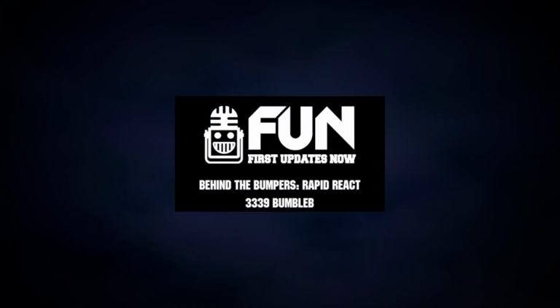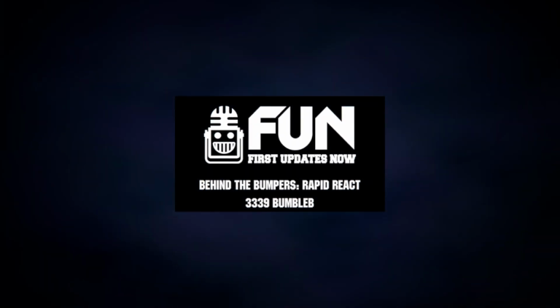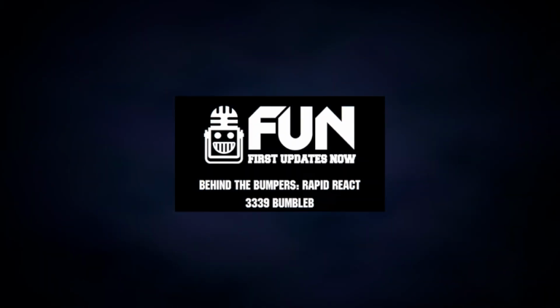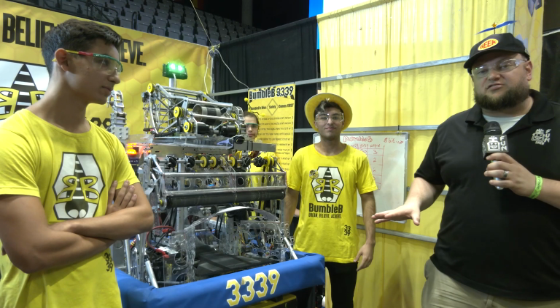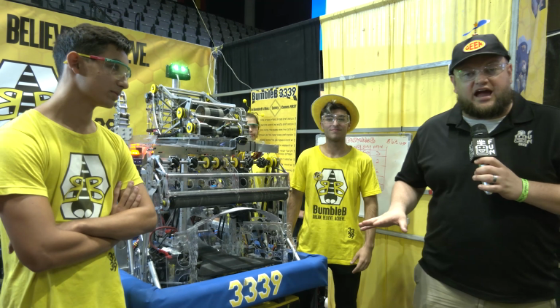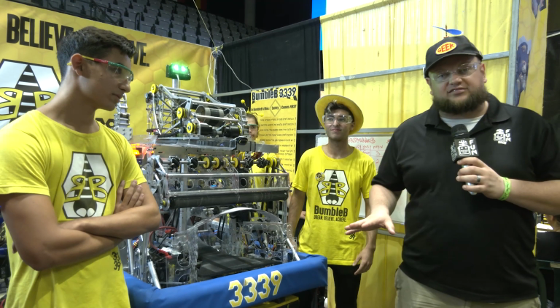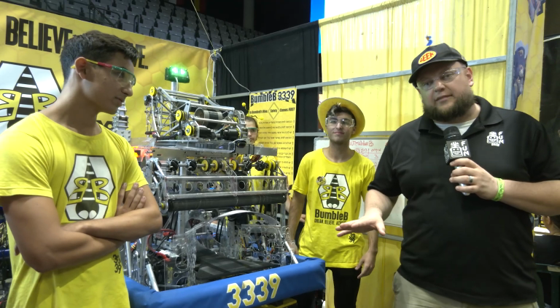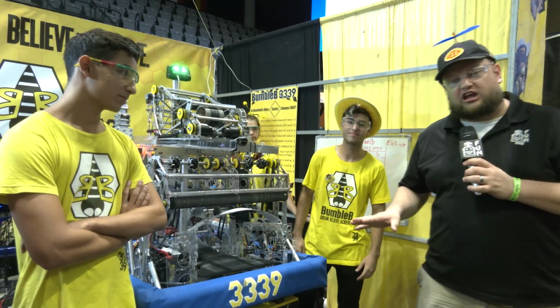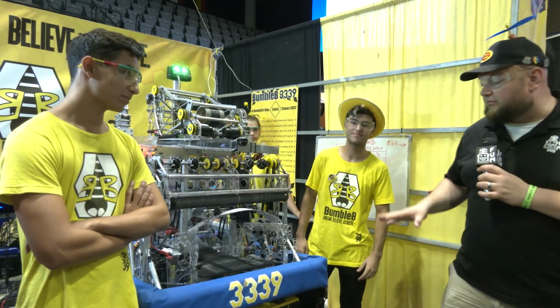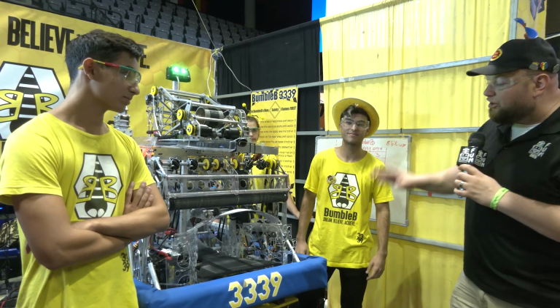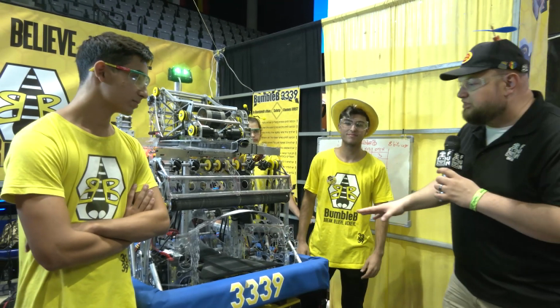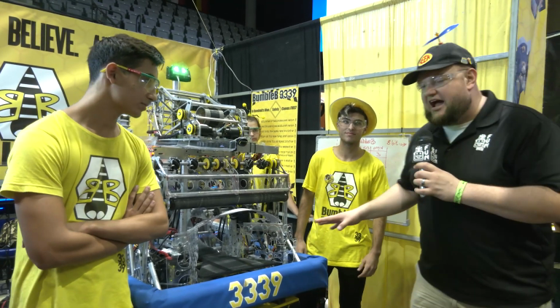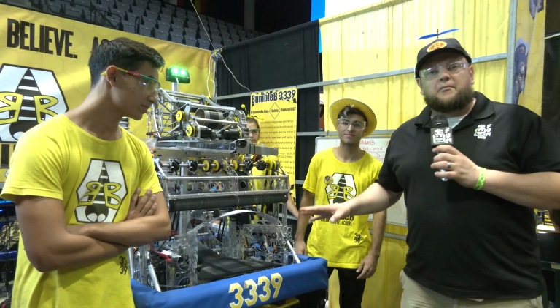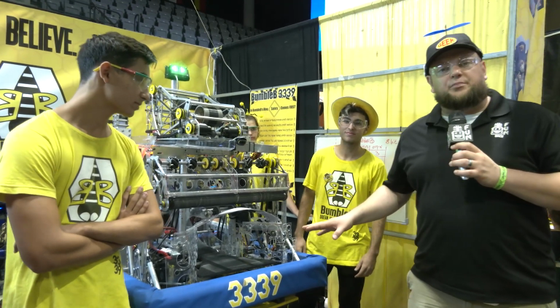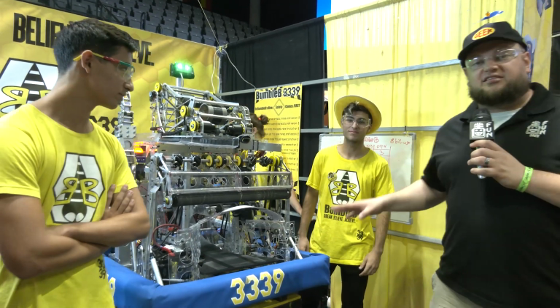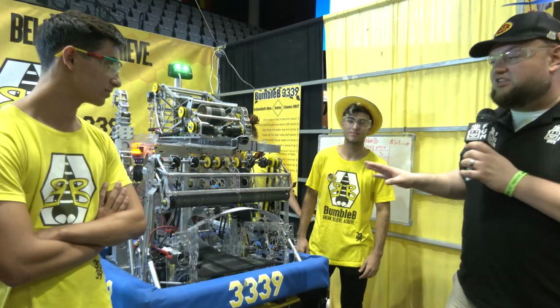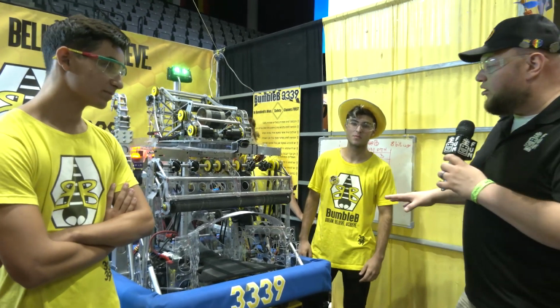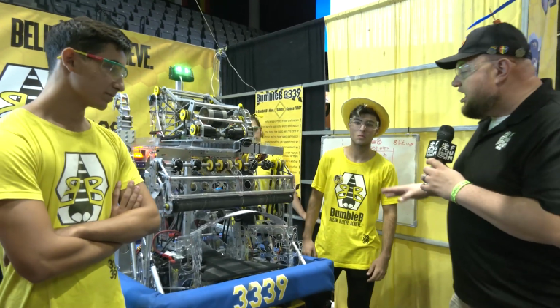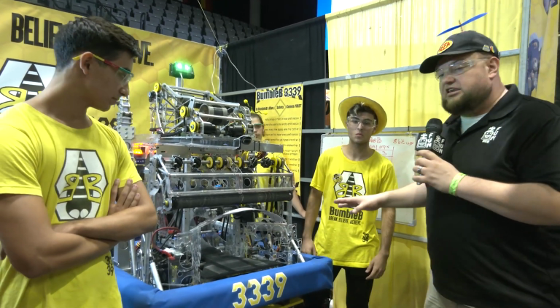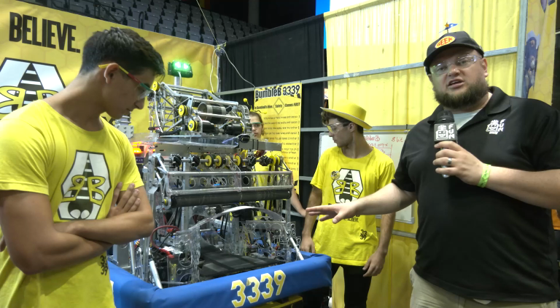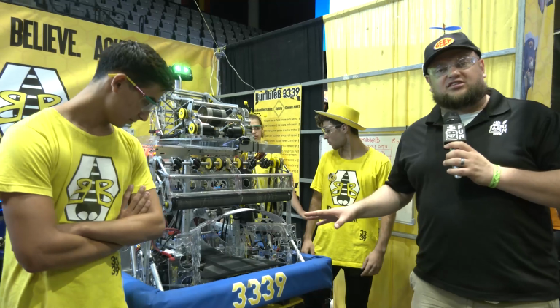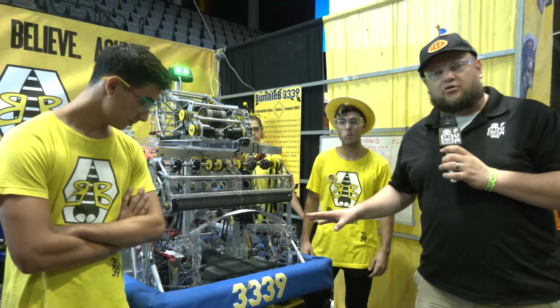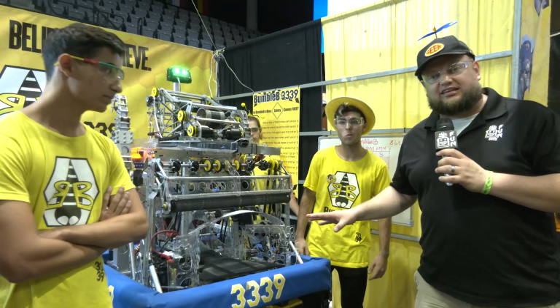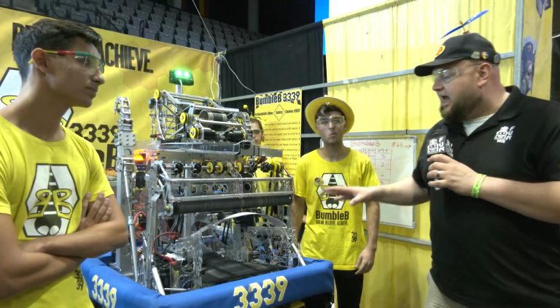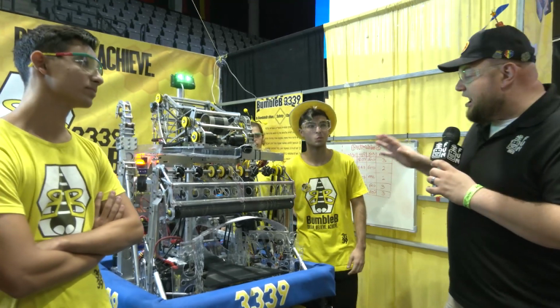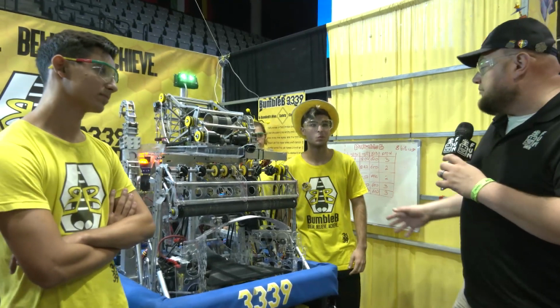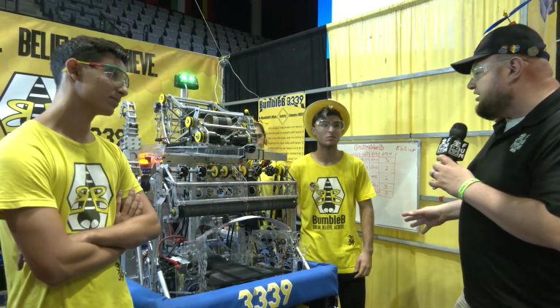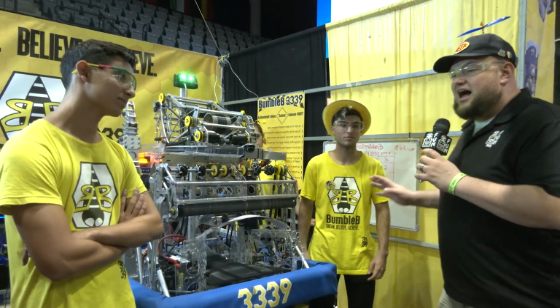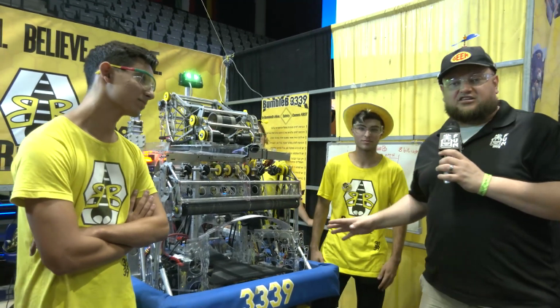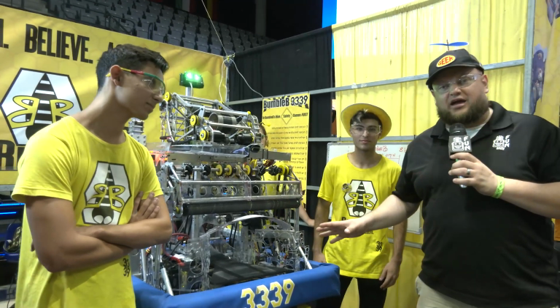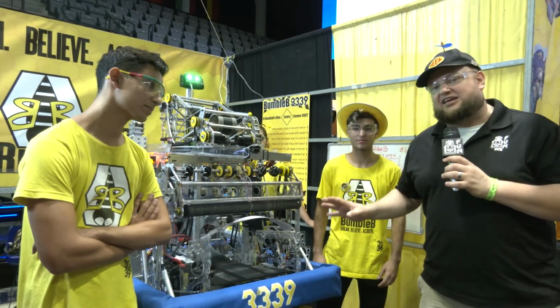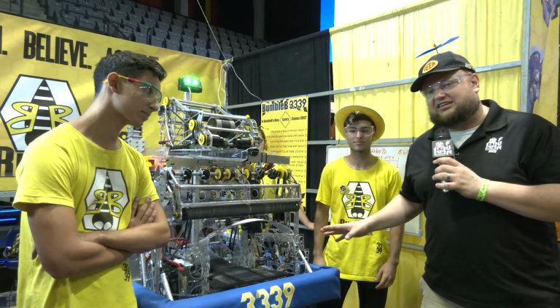Hey everybody, it's Tyler here at the Israel International off-season competition, checking in team number 3339 Bumblebee. The team was number one at Newton Division this year and number one seed. I've been following Bumblebee for a lot of years — a fantastic team.